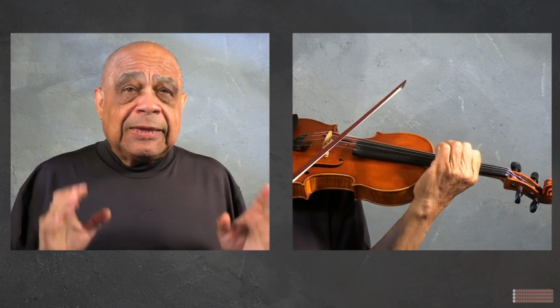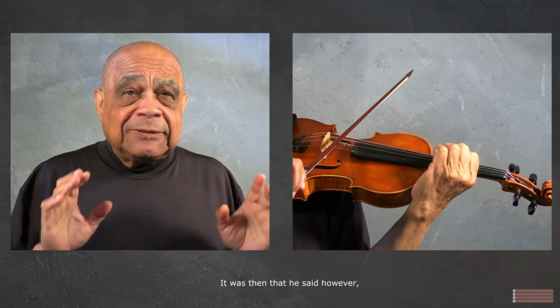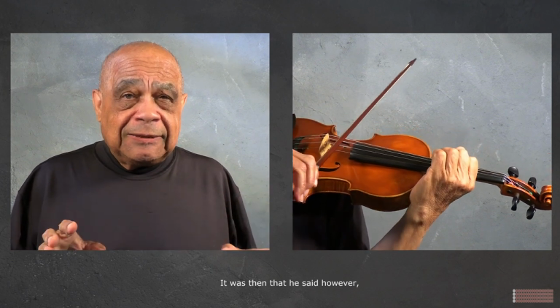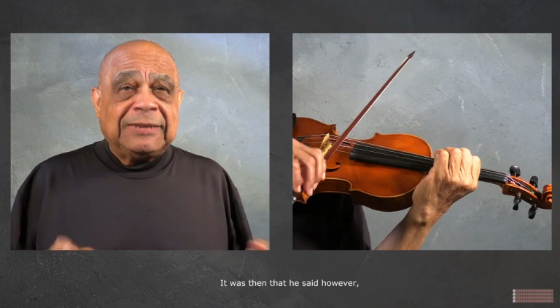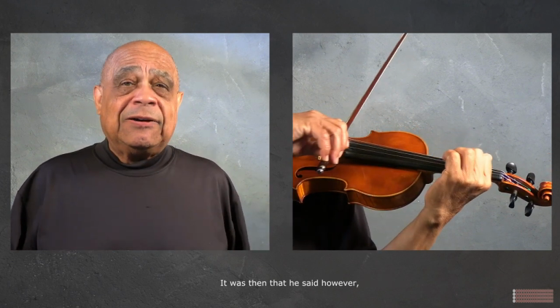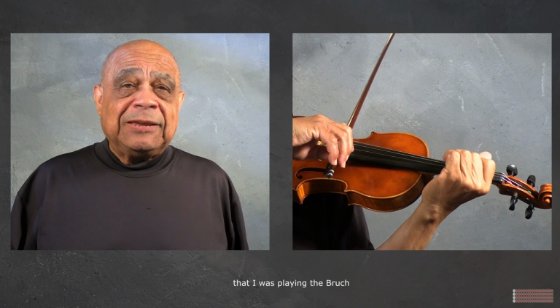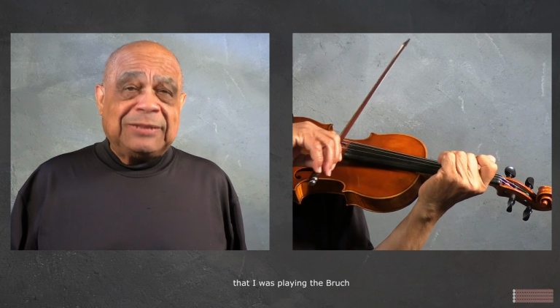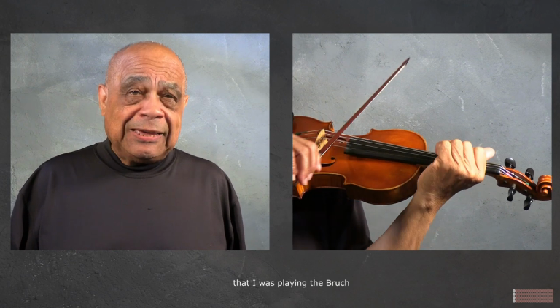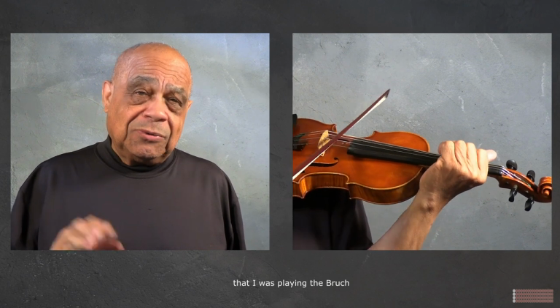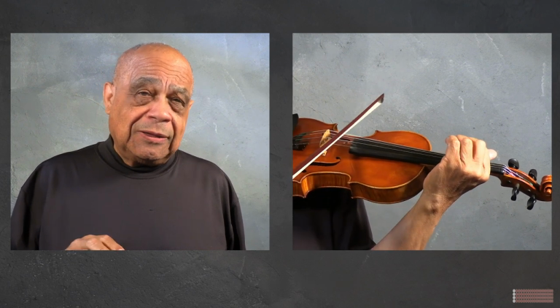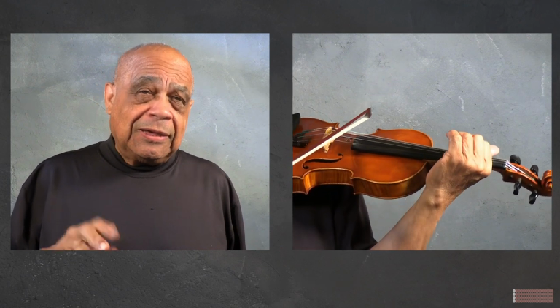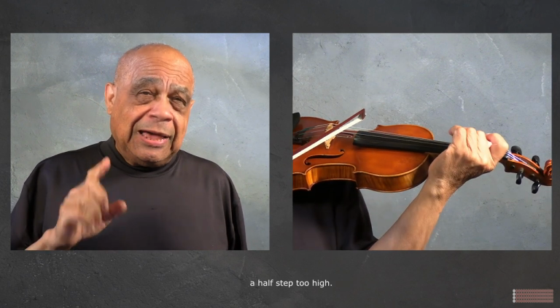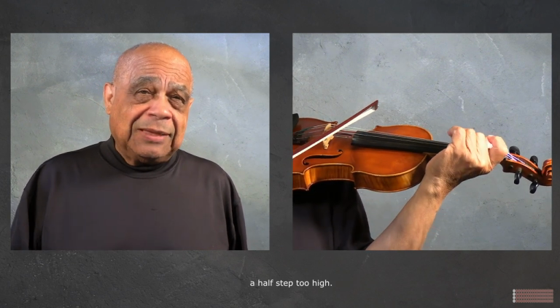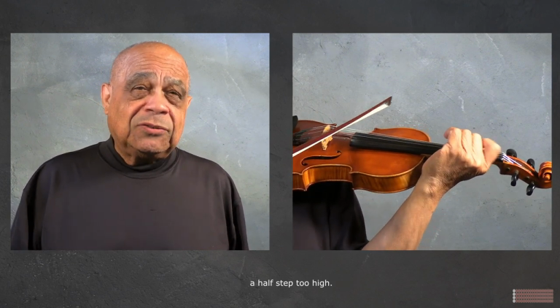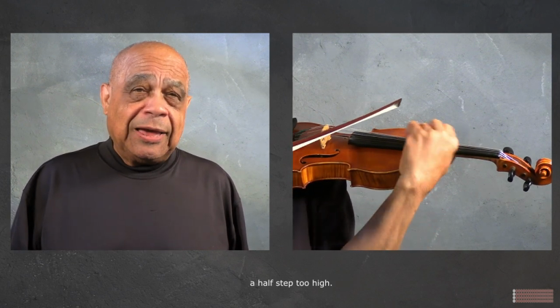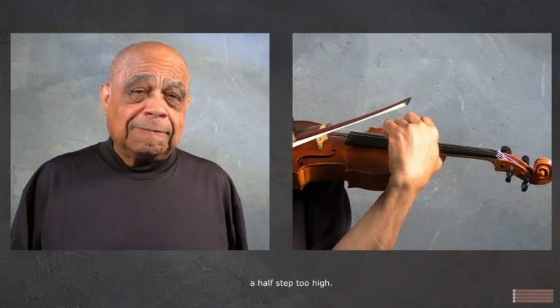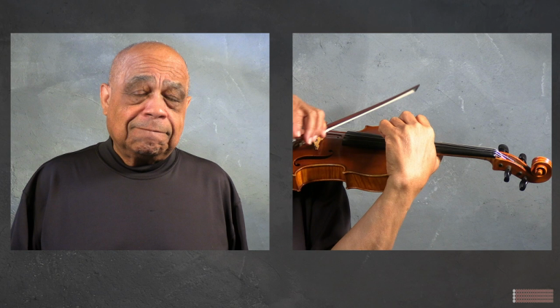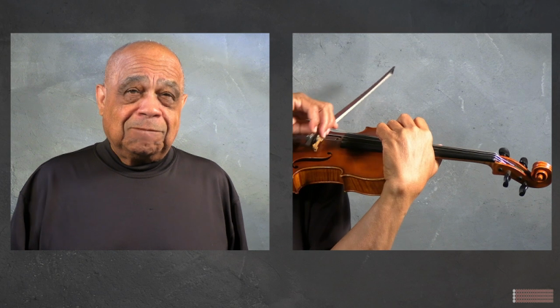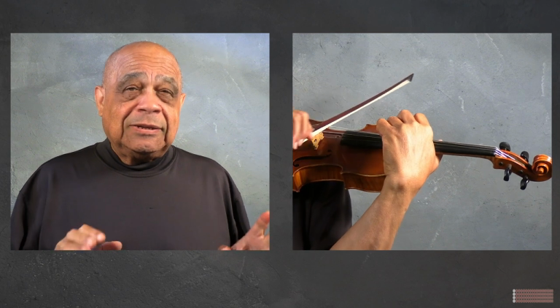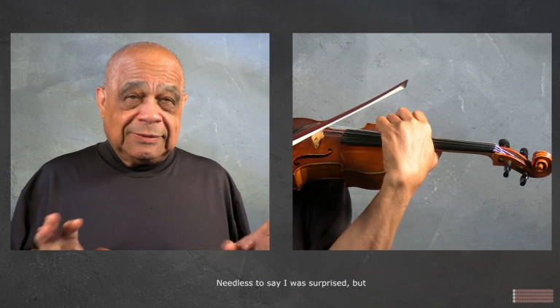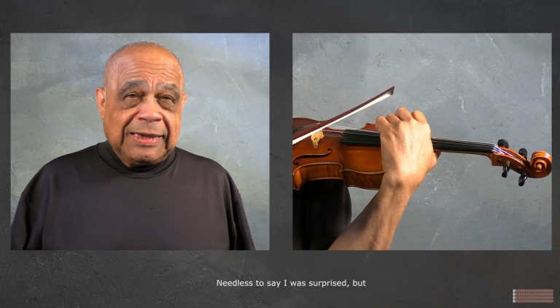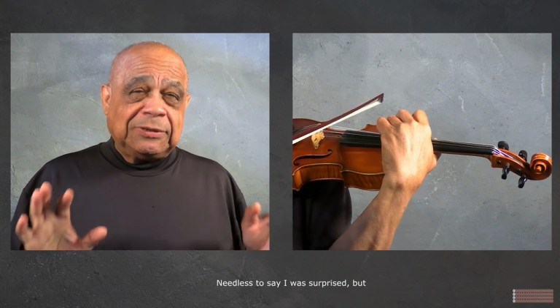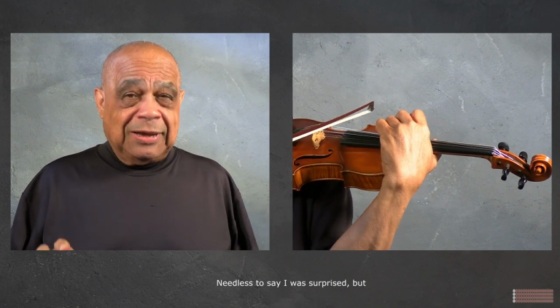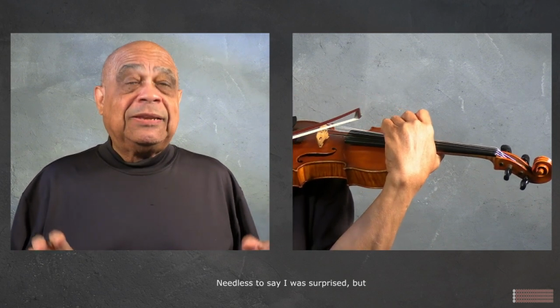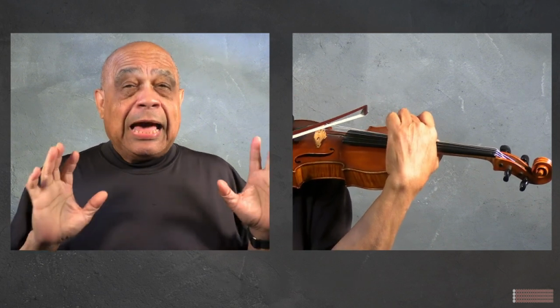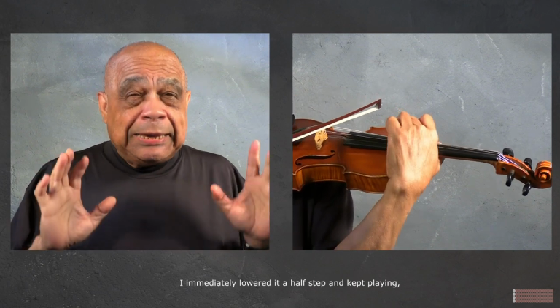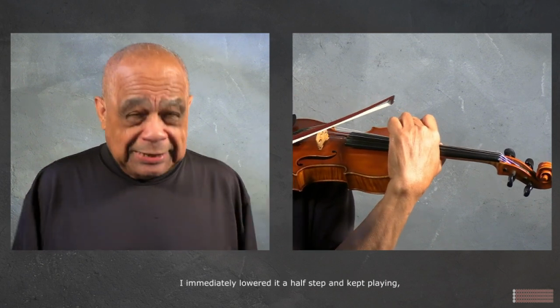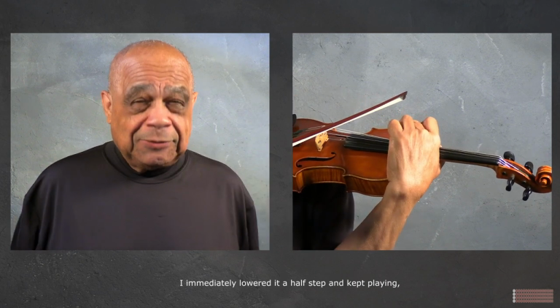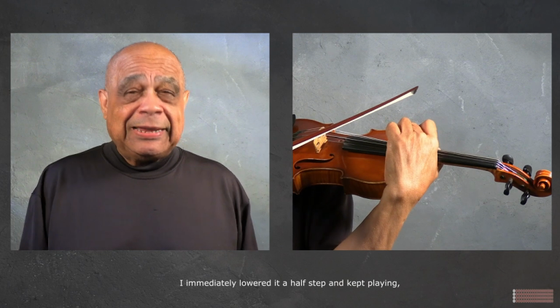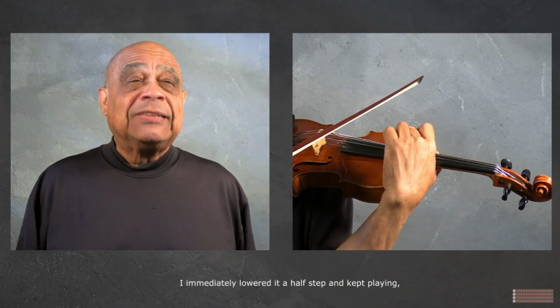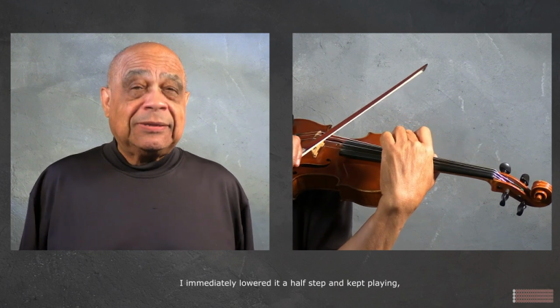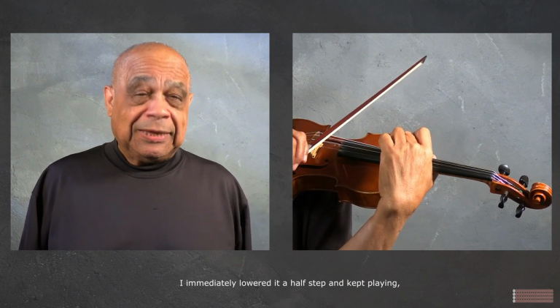It was then that he said, however, that I was playing a half step too high. Needless to say I was surprised, but I immediately lowered a half step and kept playing.